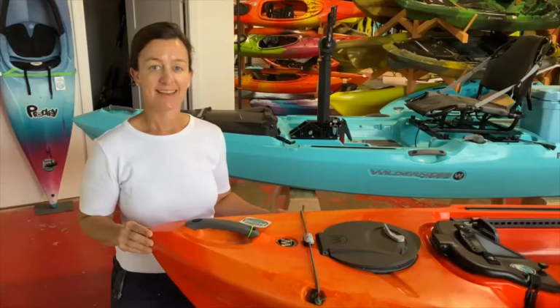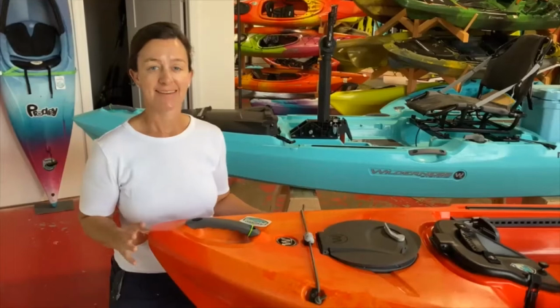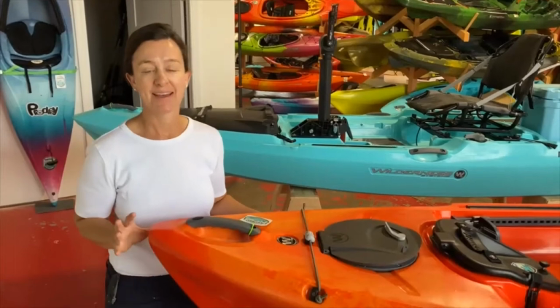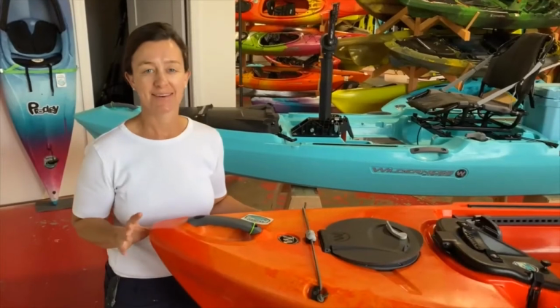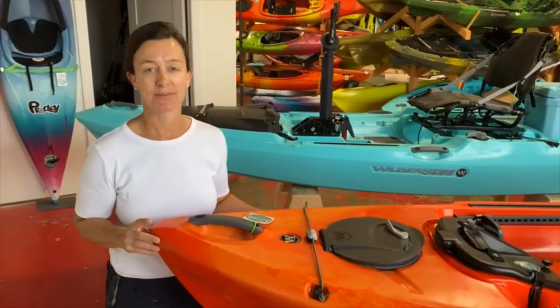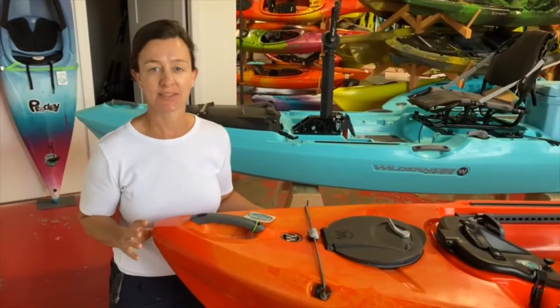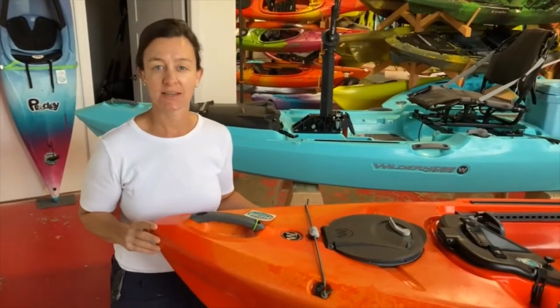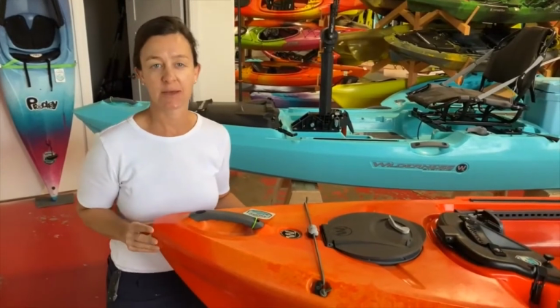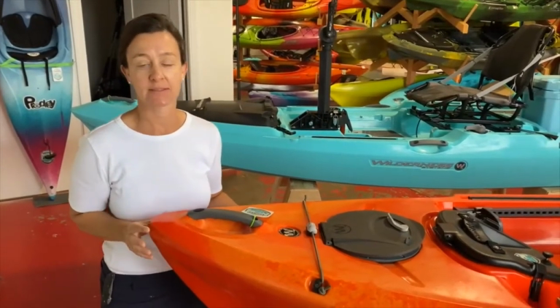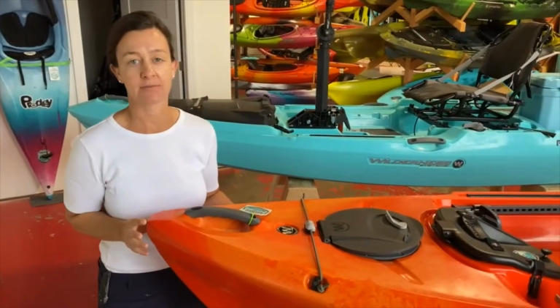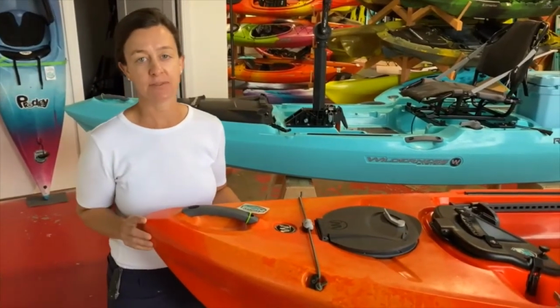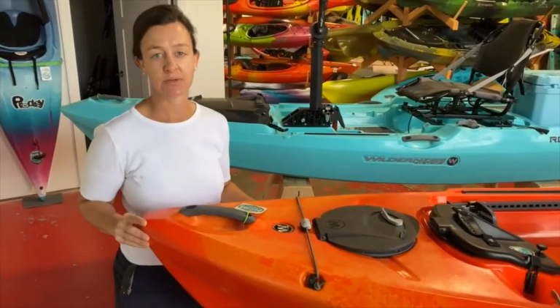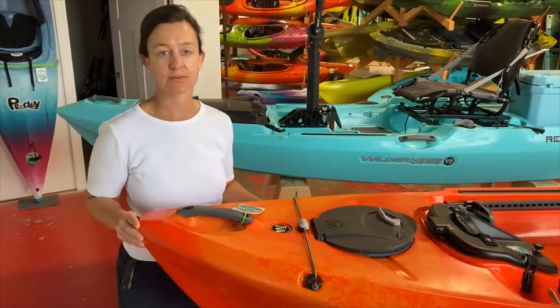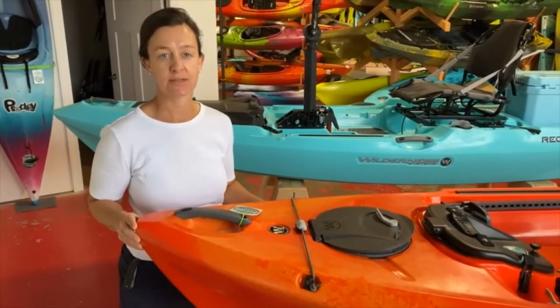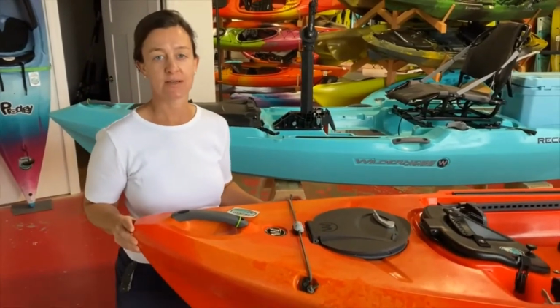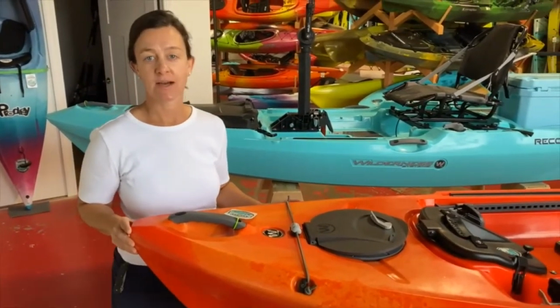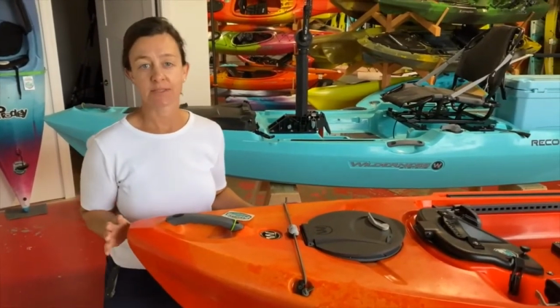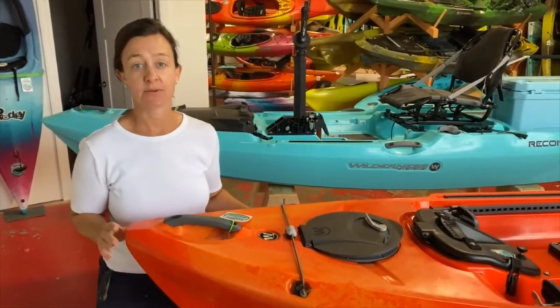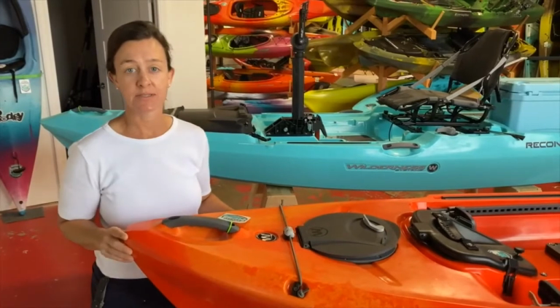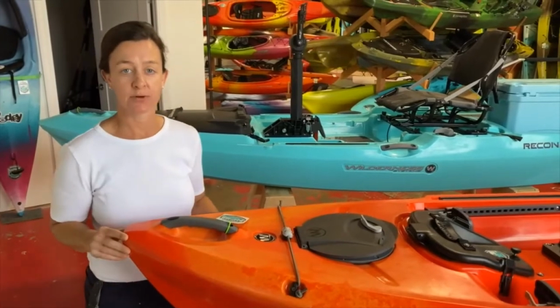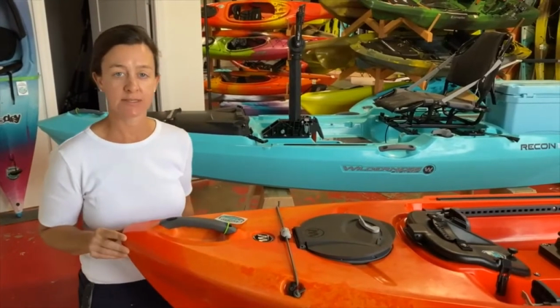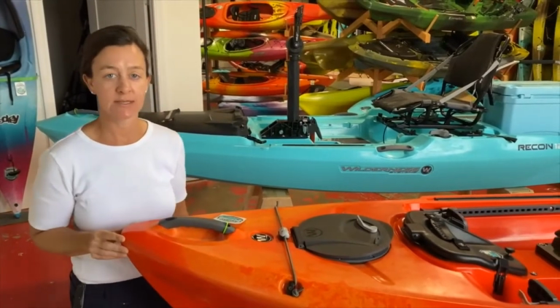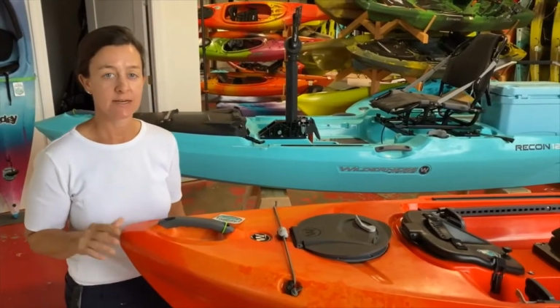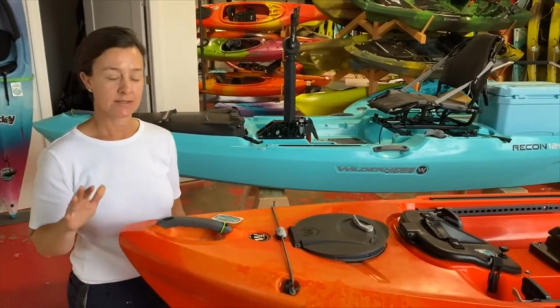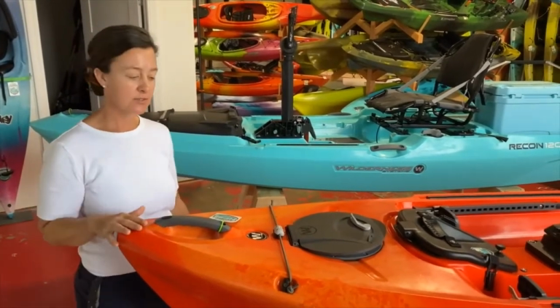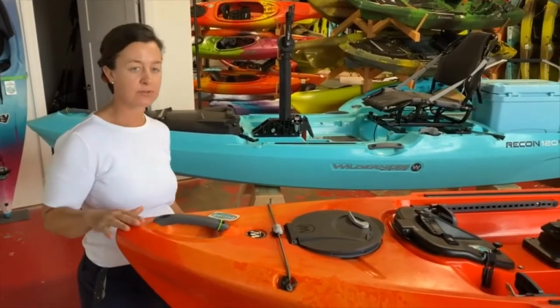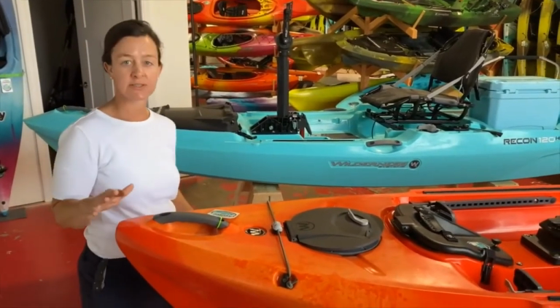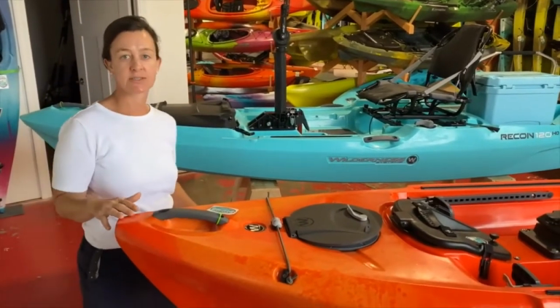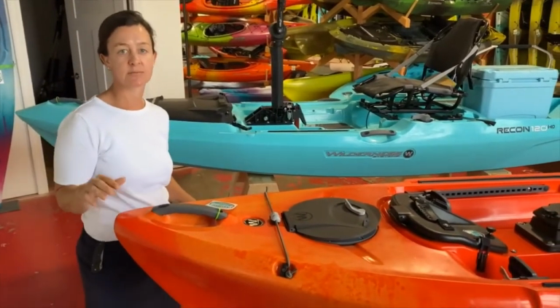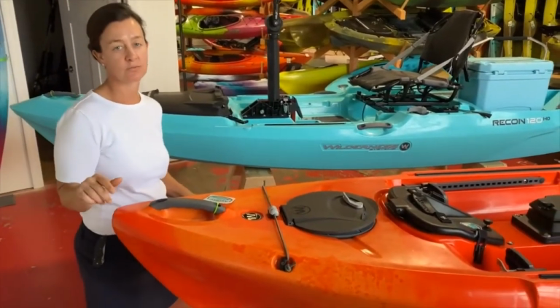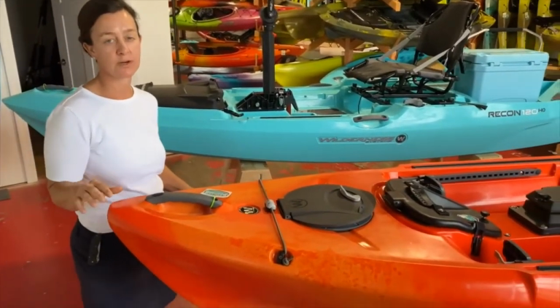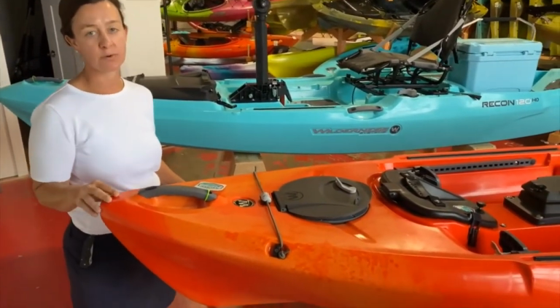Hey, I'm Heather with Trustee Sailing Paddle at 5300 Highway 70 West in Moorhead City. This is the Wilderness Systems Radar 115.